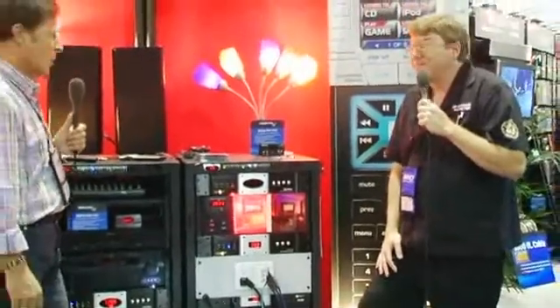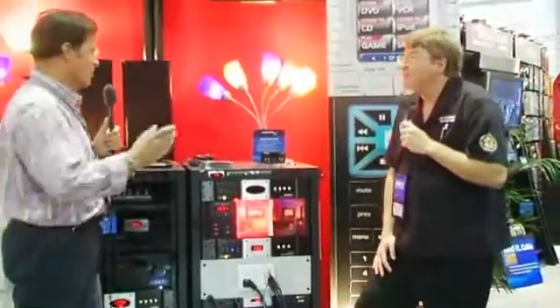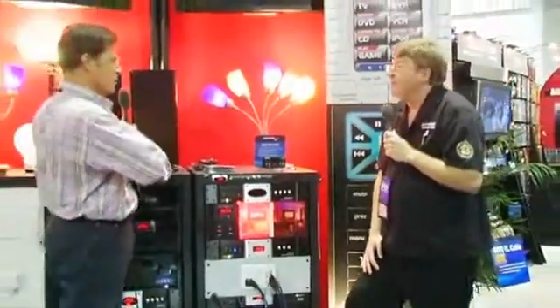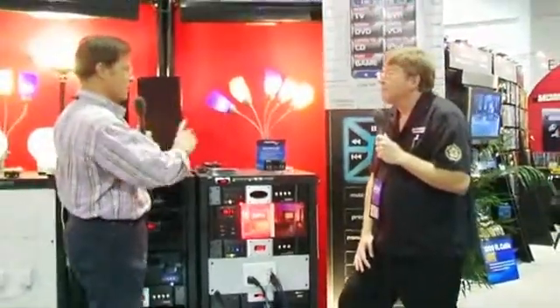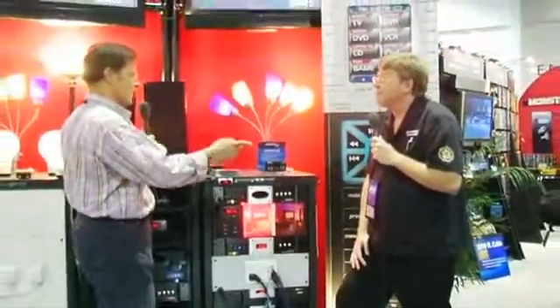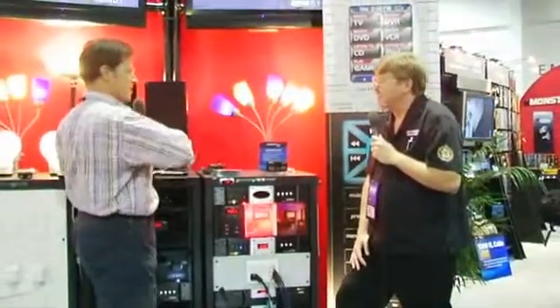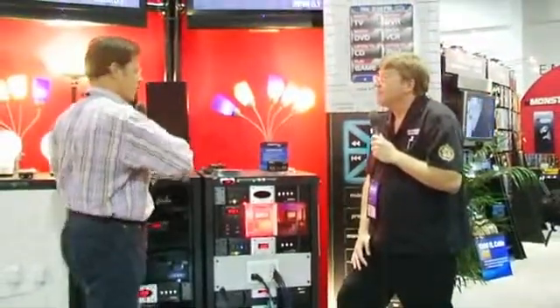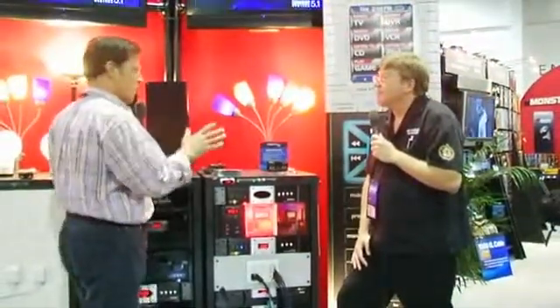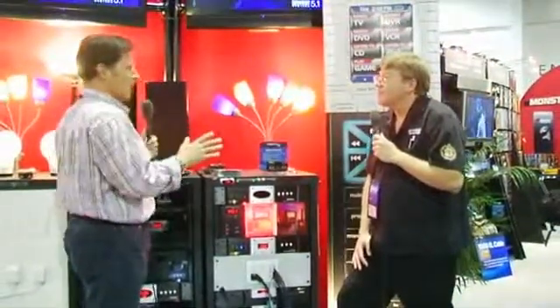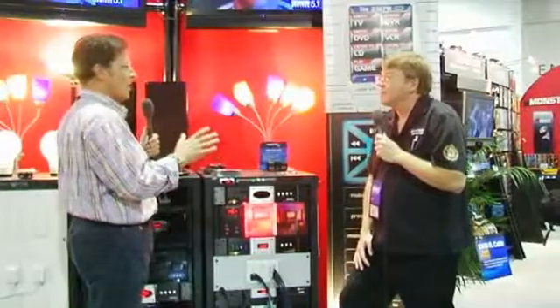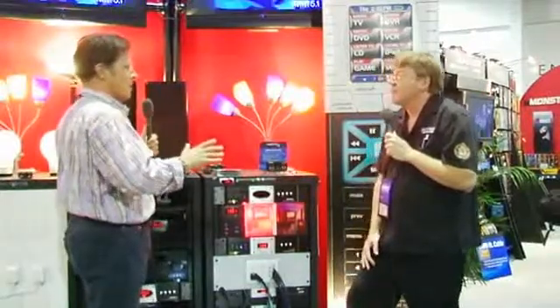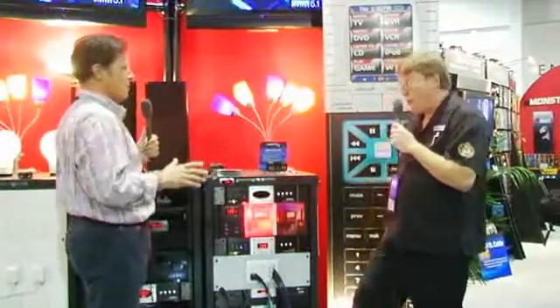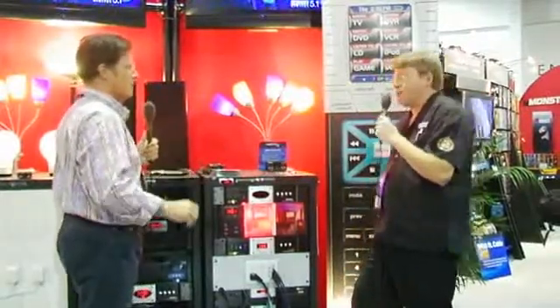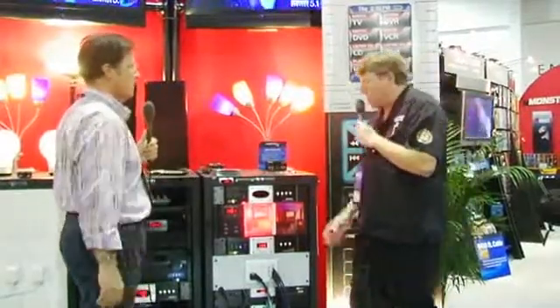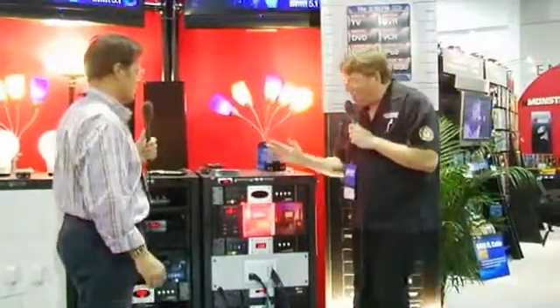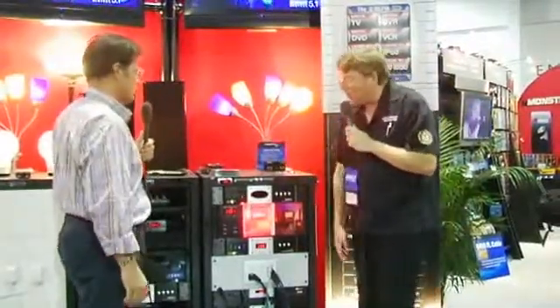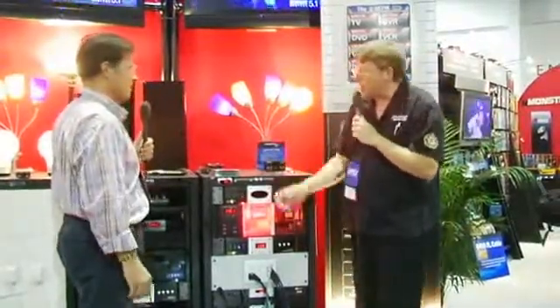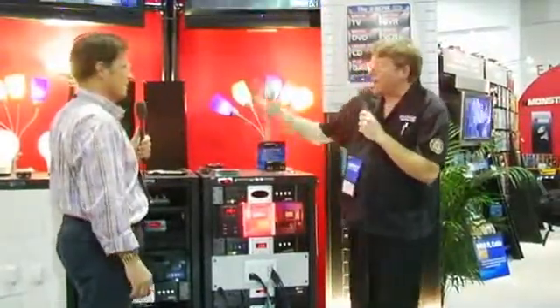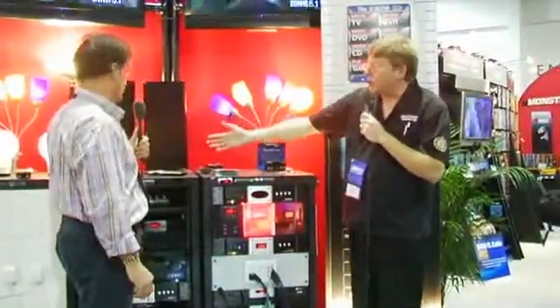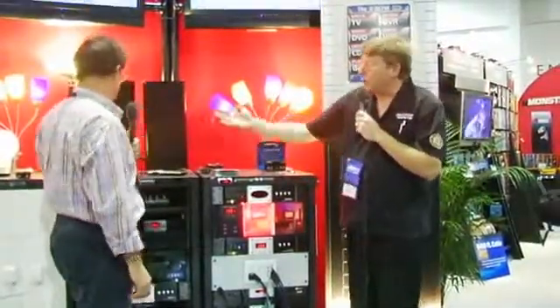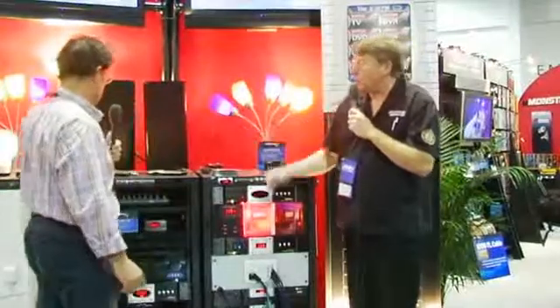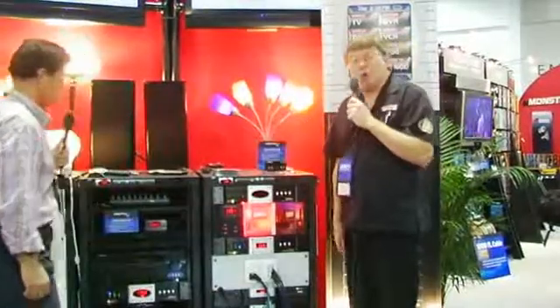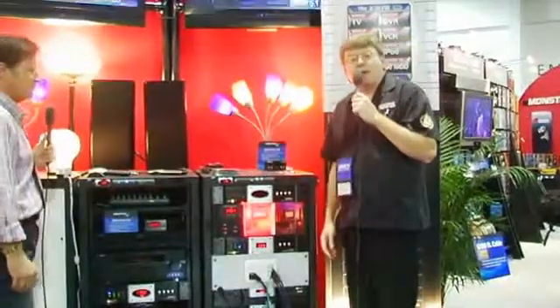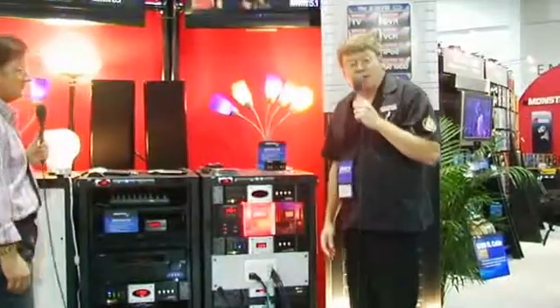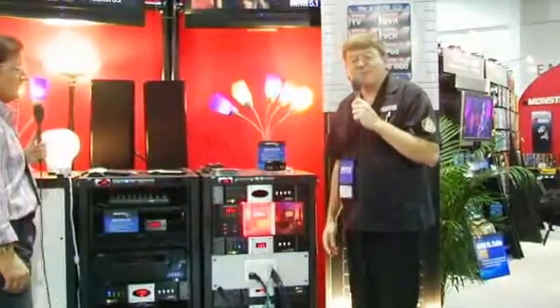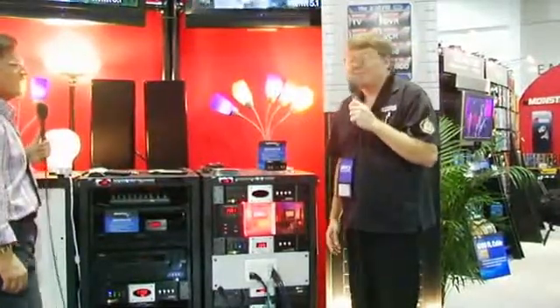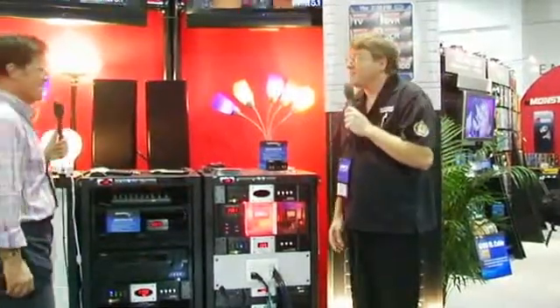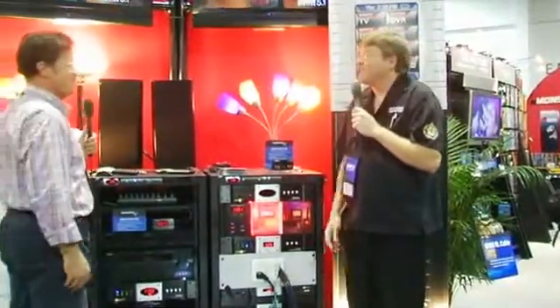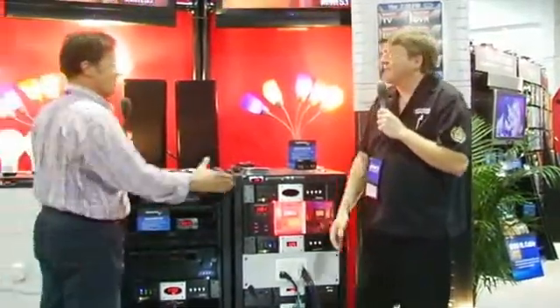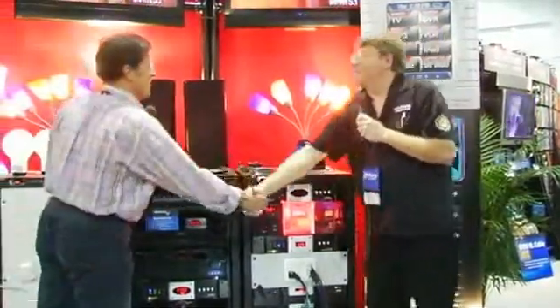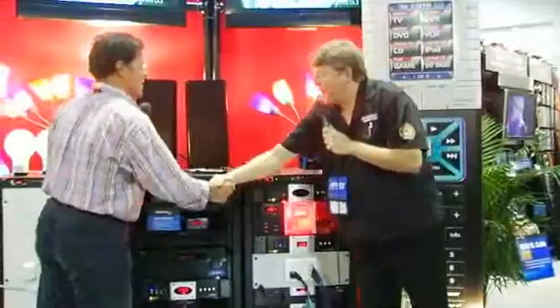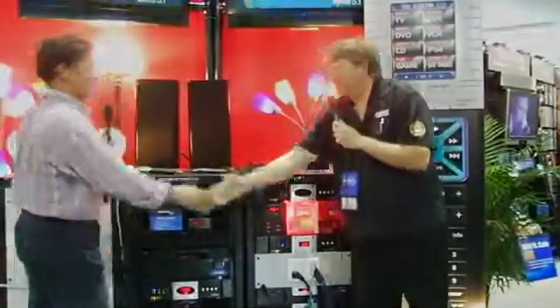Greg, all these products you've shown — are they all available in the market now? Oh yes. Monster is shipping all these different power products, and our lighting control and remote control systems are all shipping right now. Greg, thanks again and looking forward to seeing you soon.